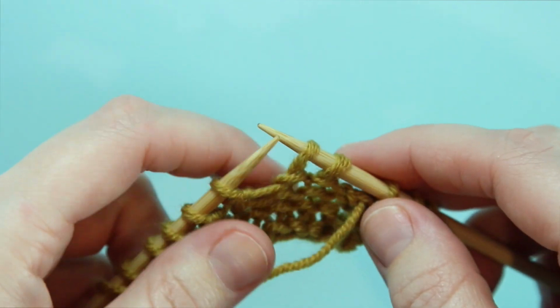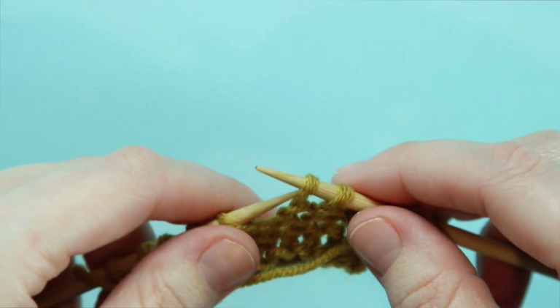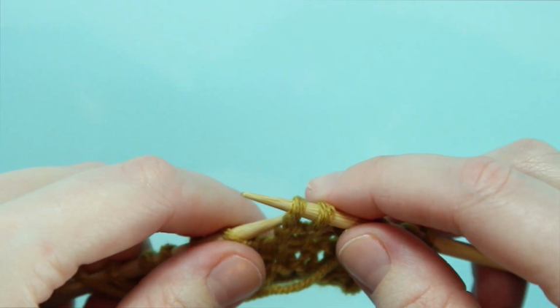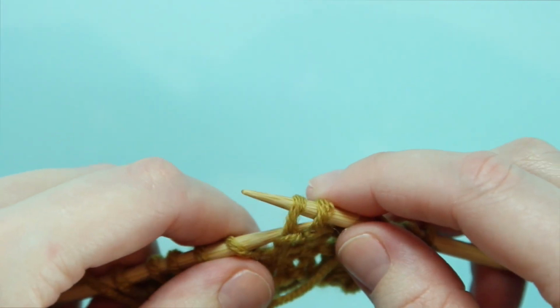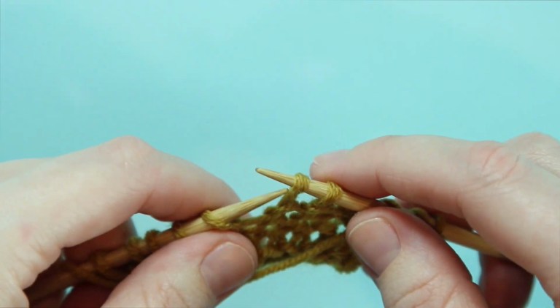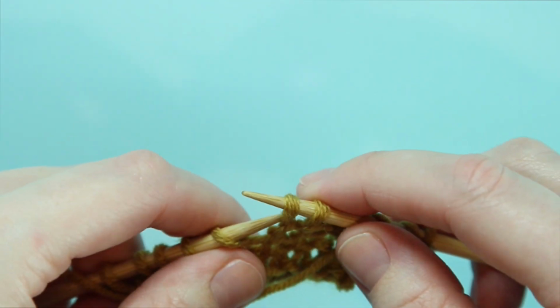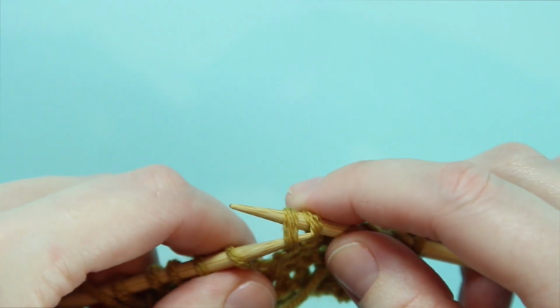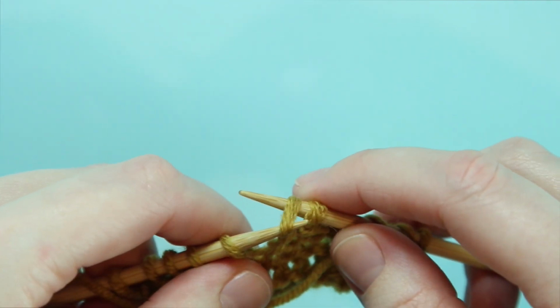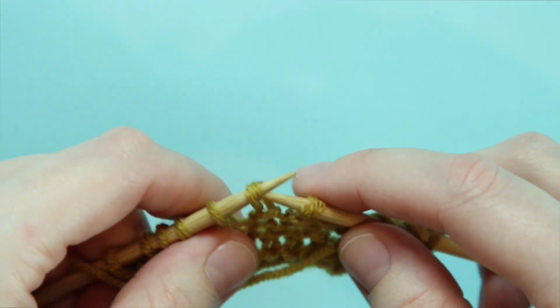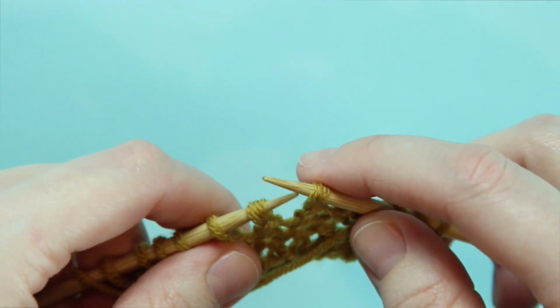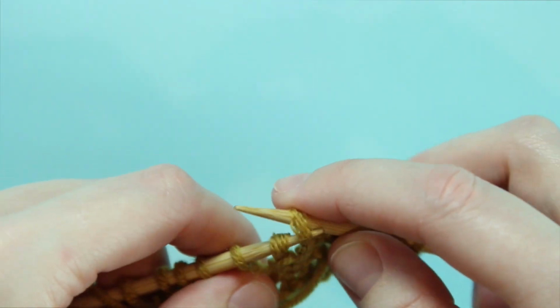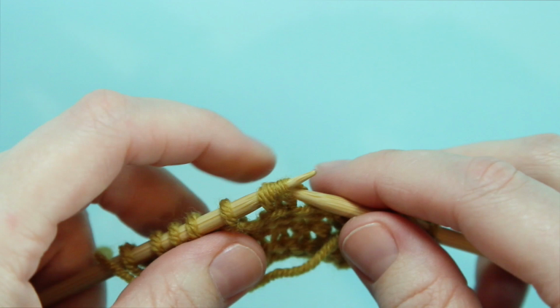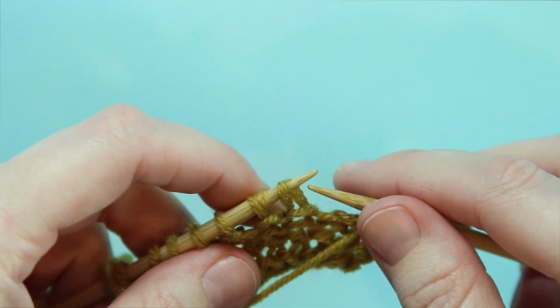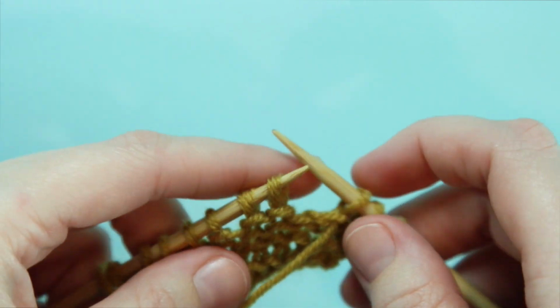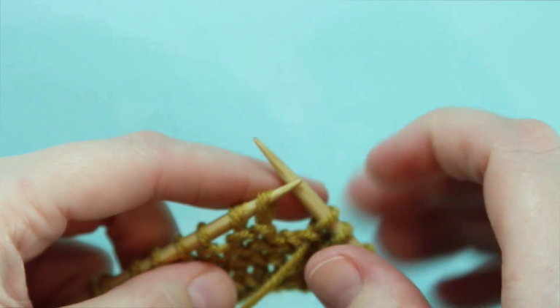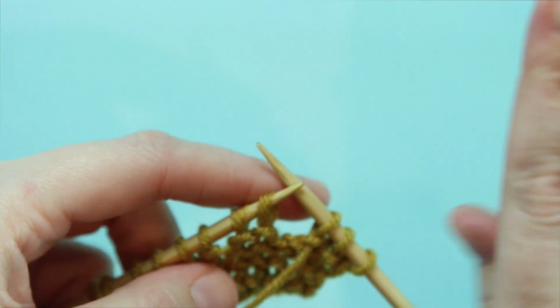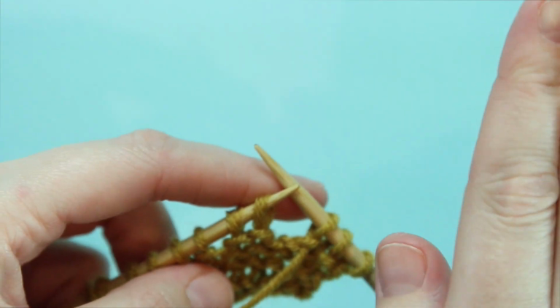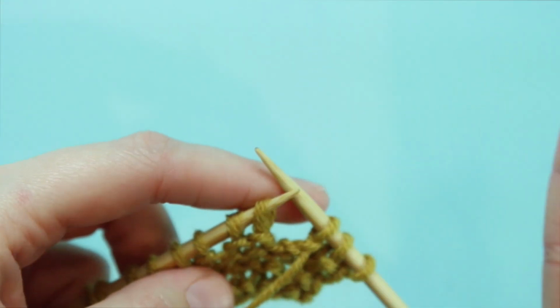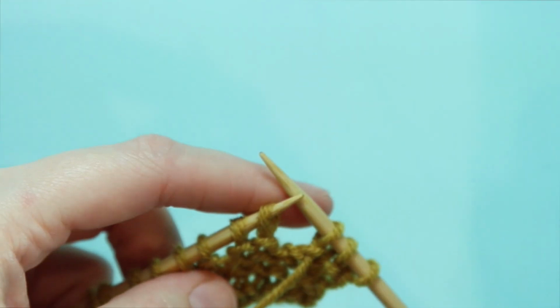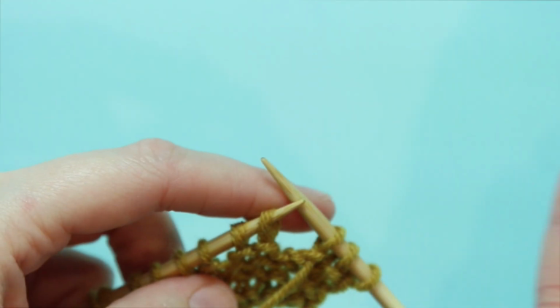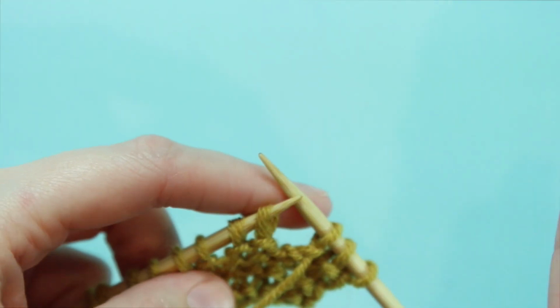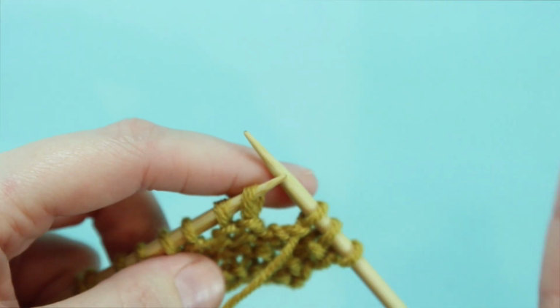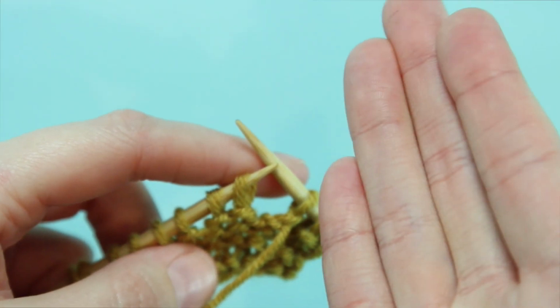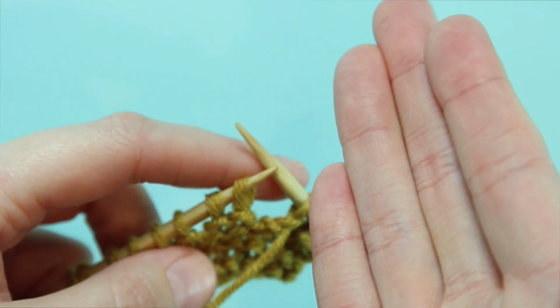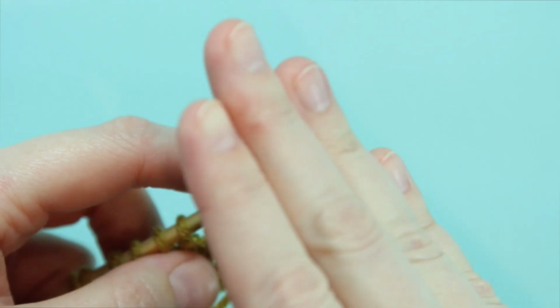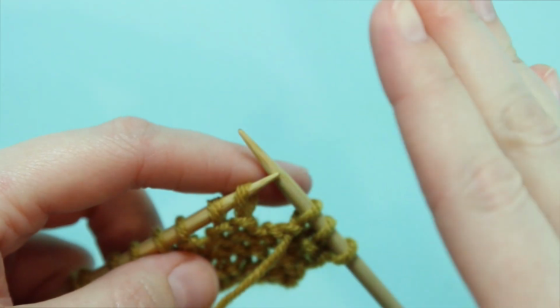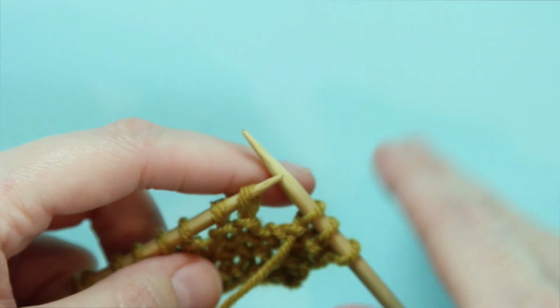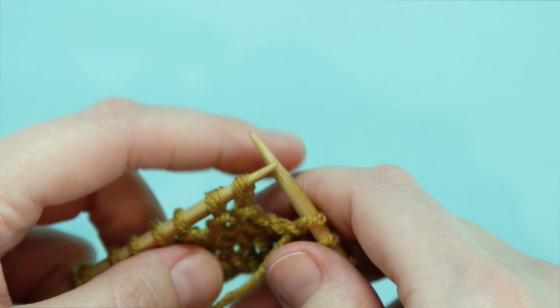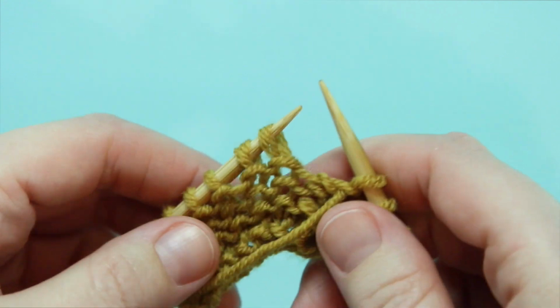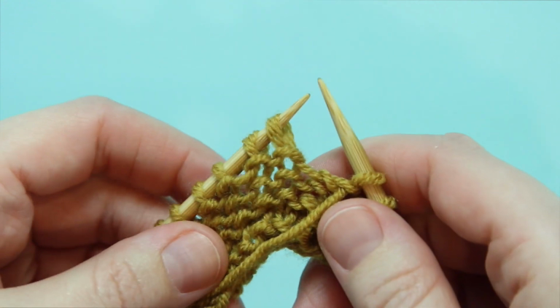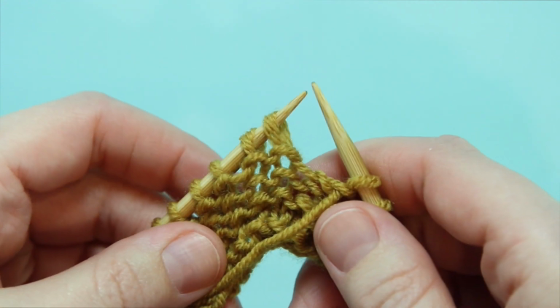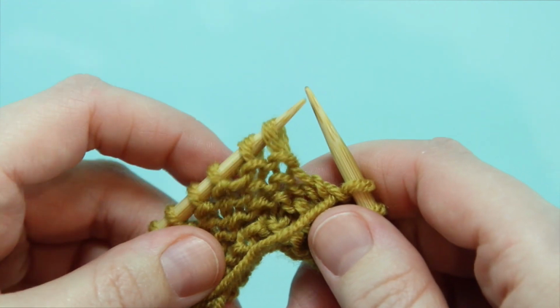Now we slip both of those stitches back to the left hand needle. So essentially what we've done is twisted them so they're leaning the opposite way of what they normally would be on our left hand needle.